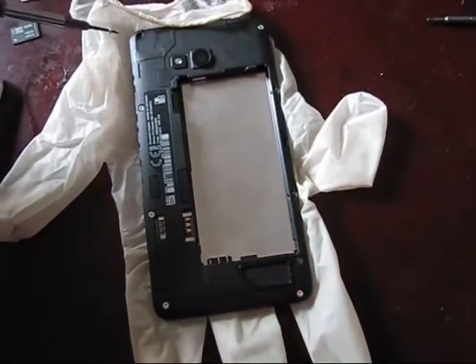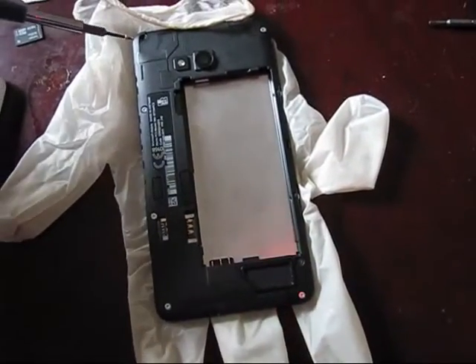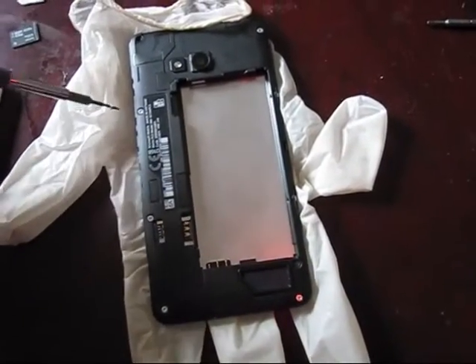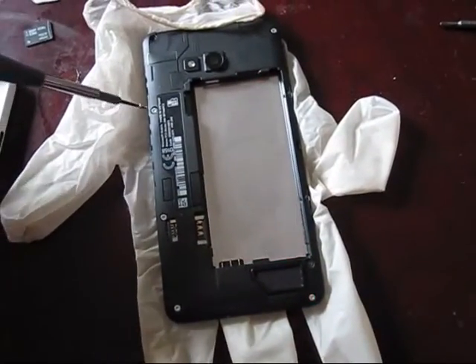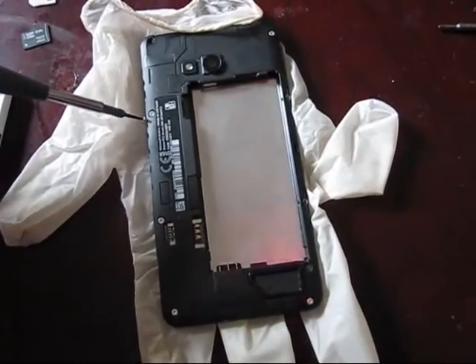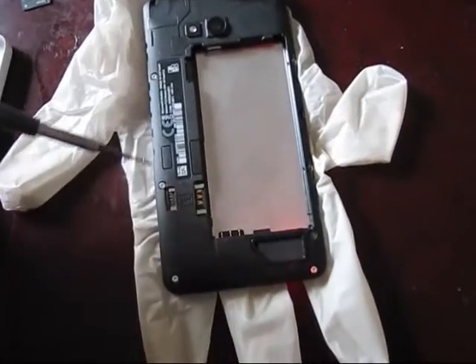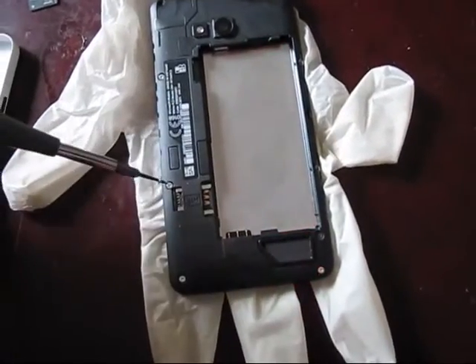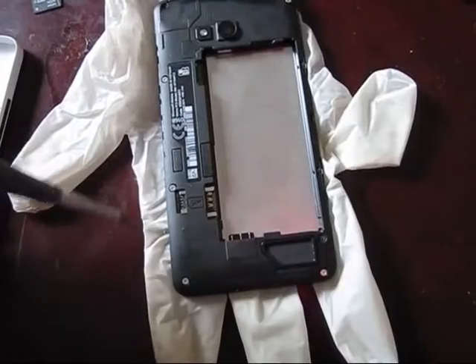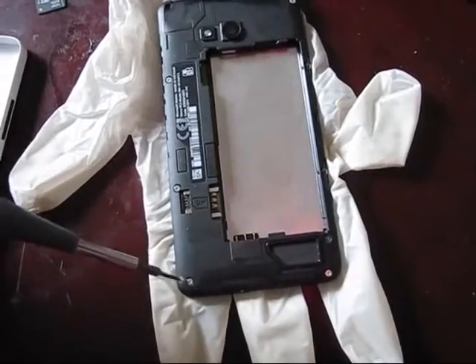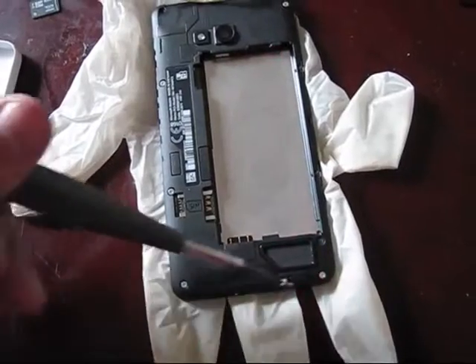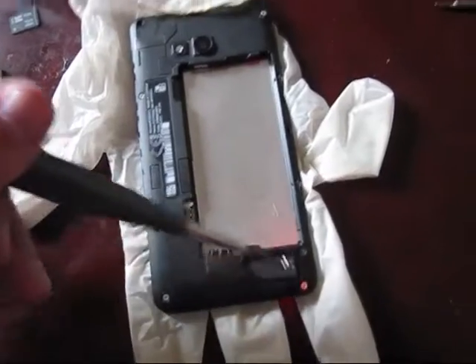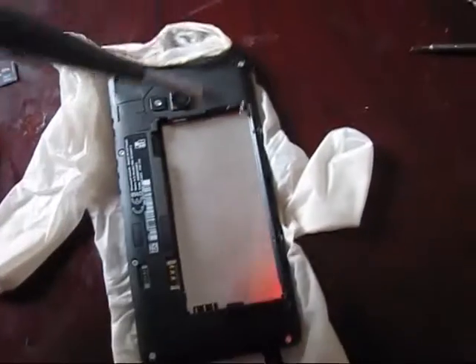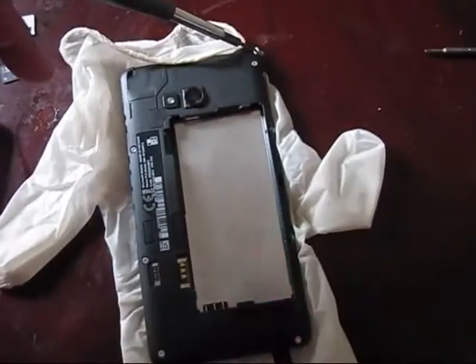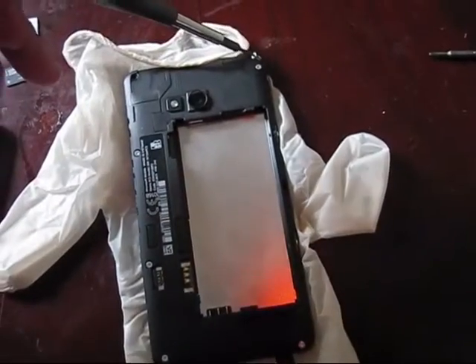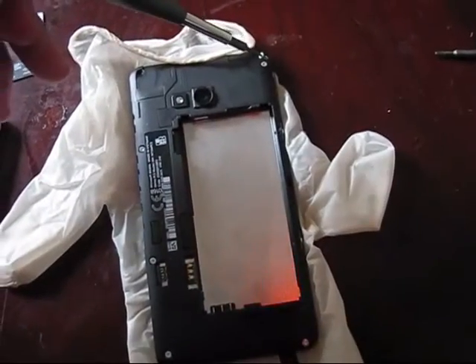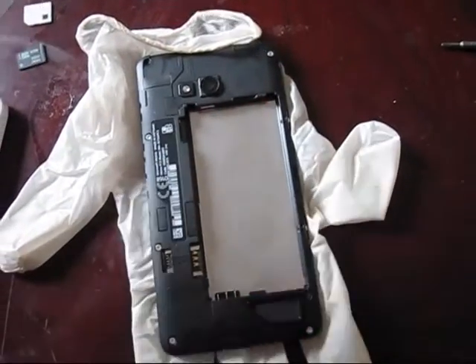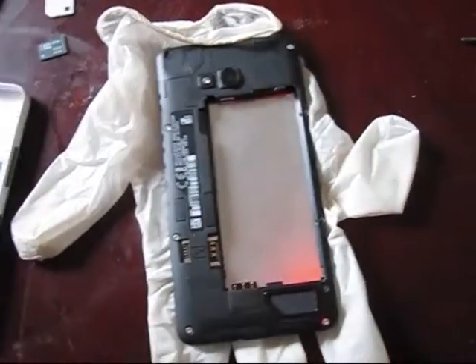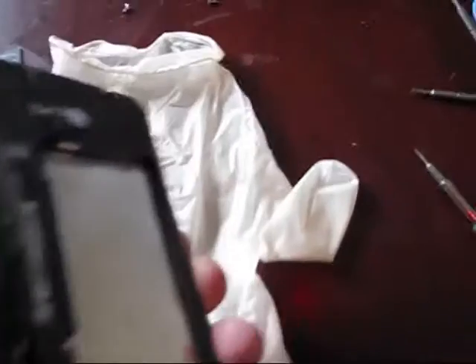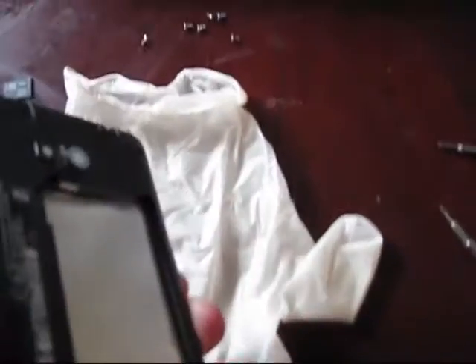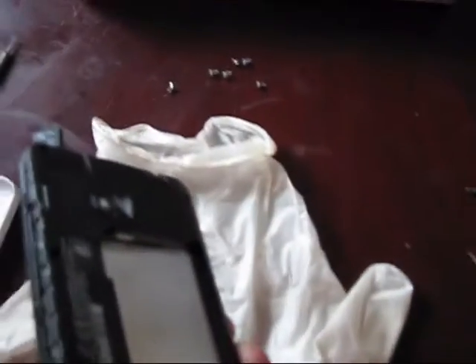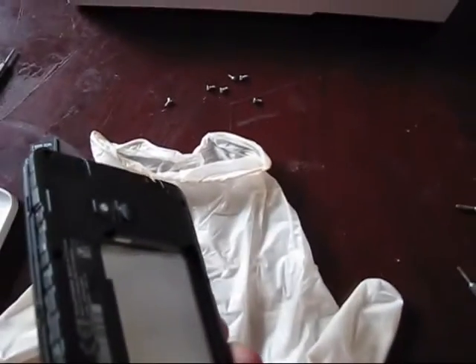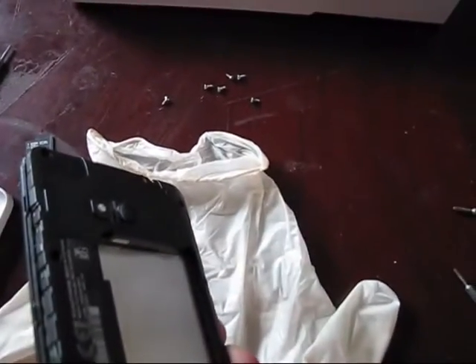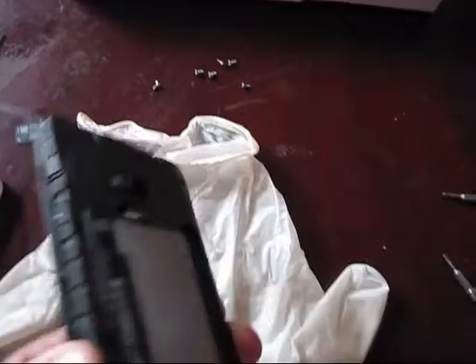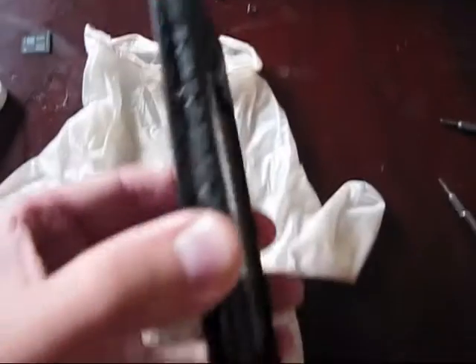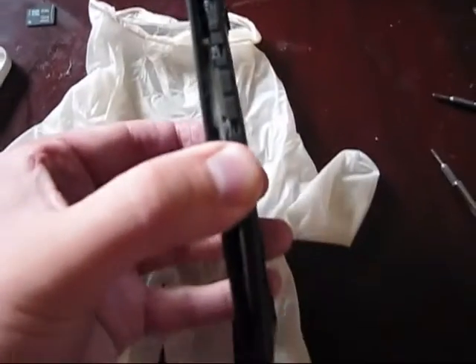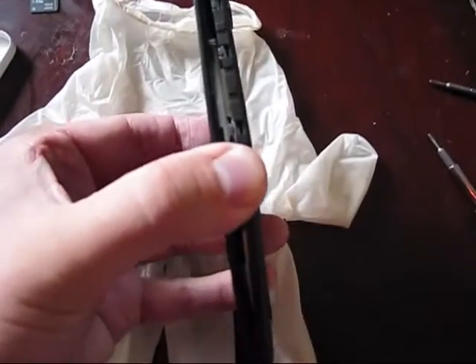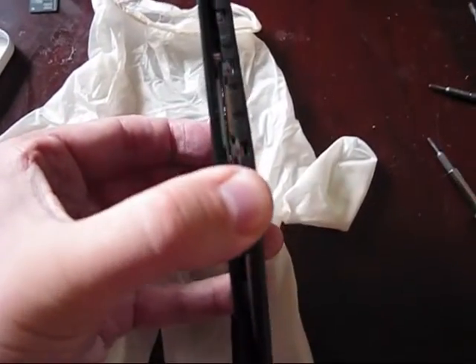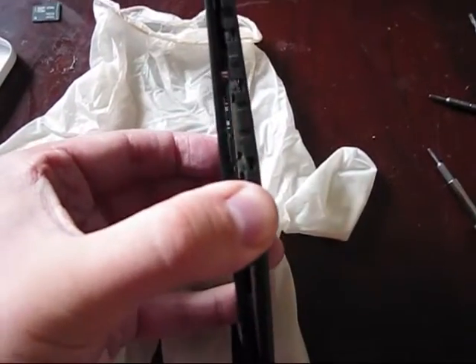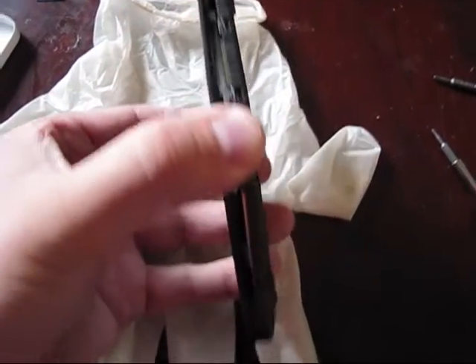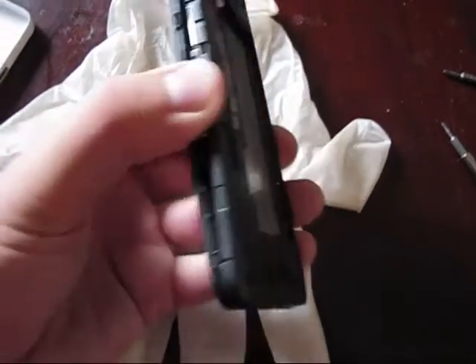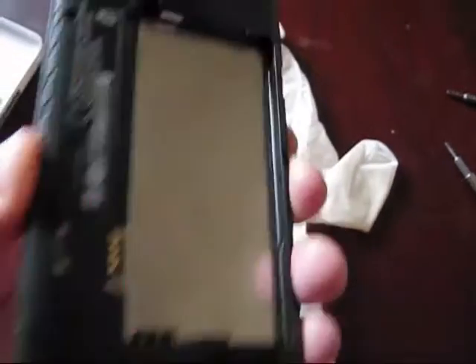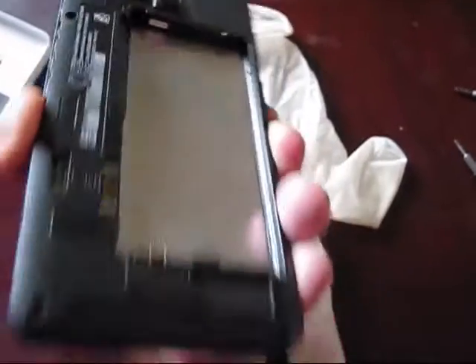Remove this one, this one, this, this, this and this. As soon as you remove all six of them, you can start splitting the phone apart.